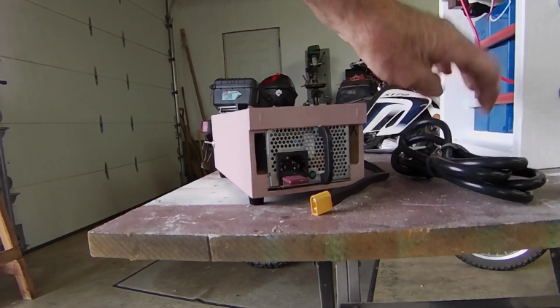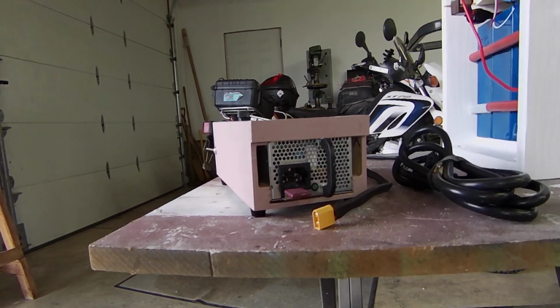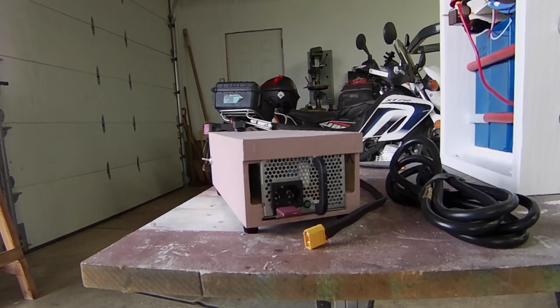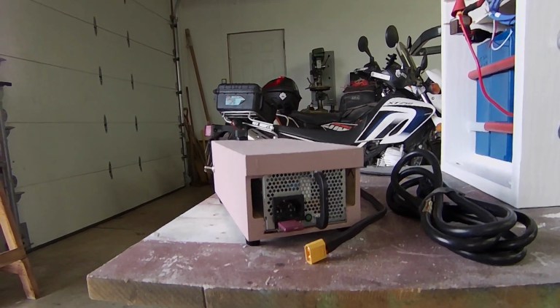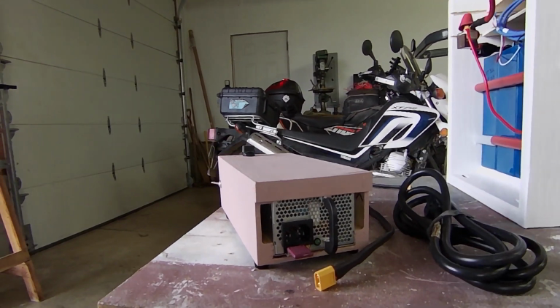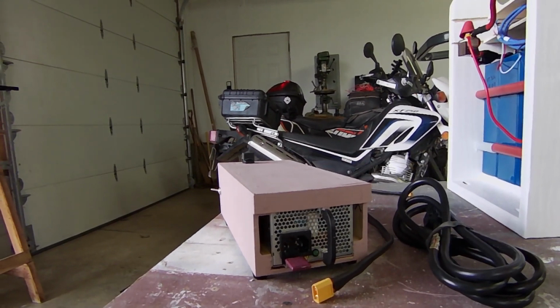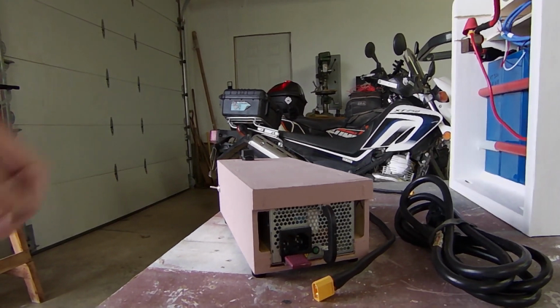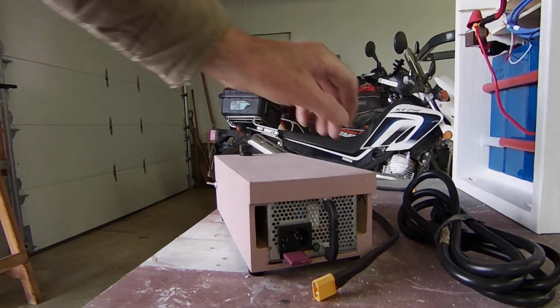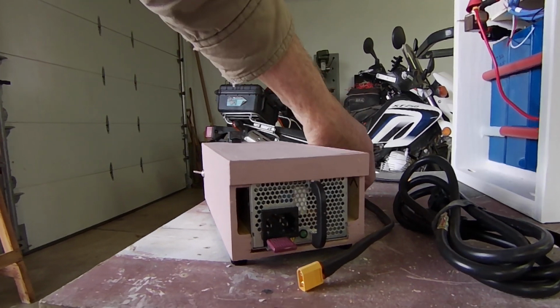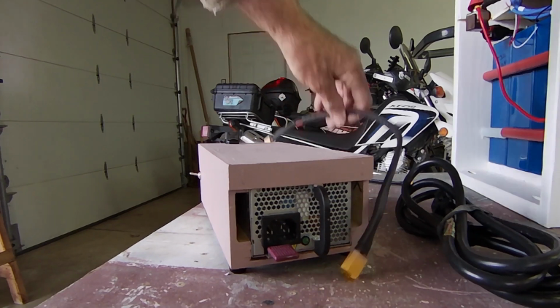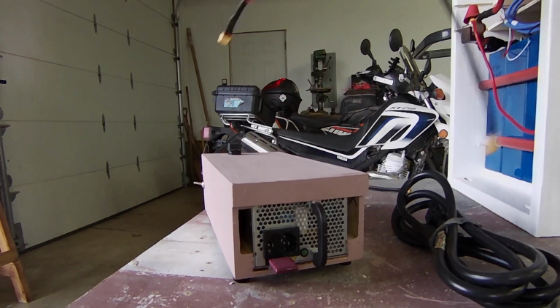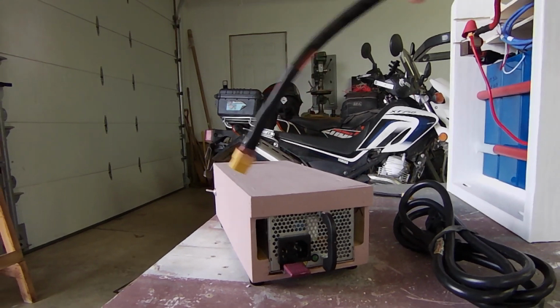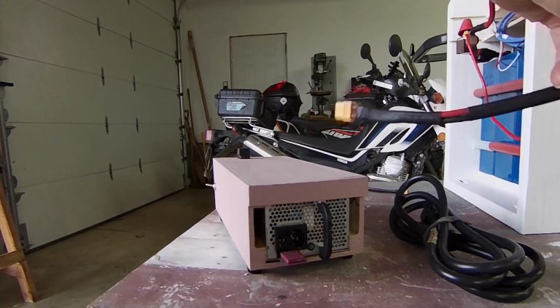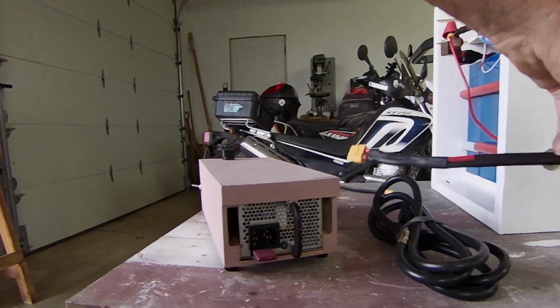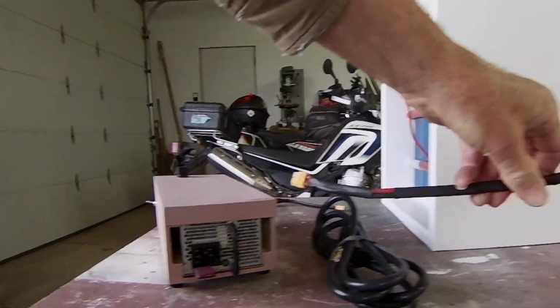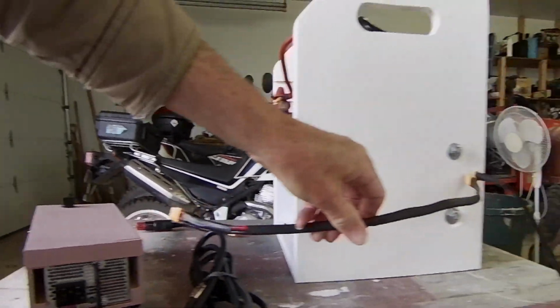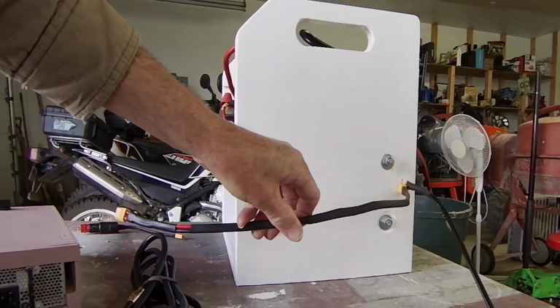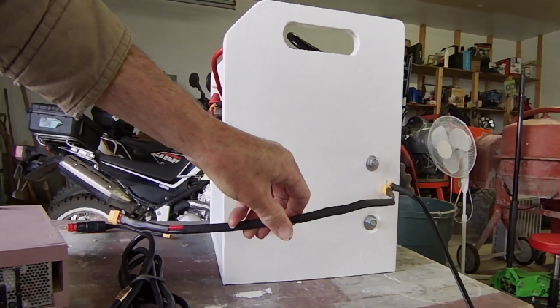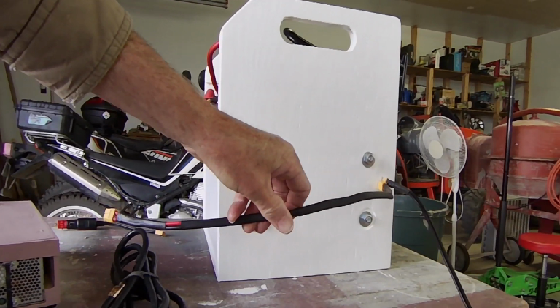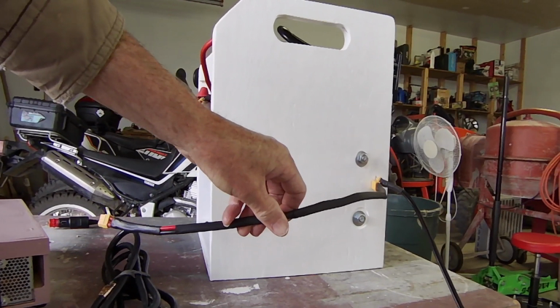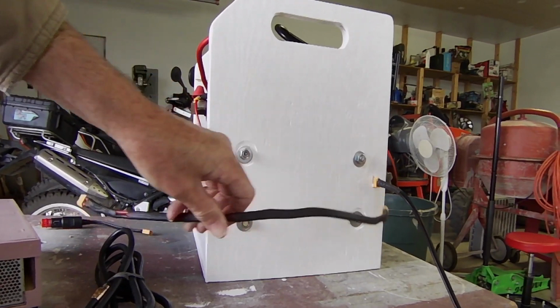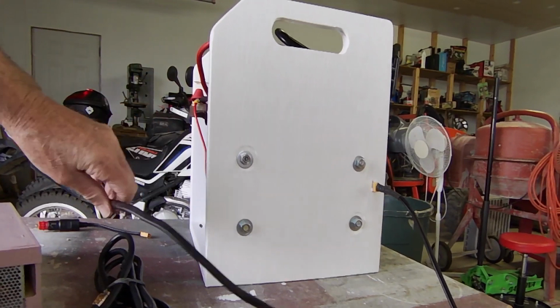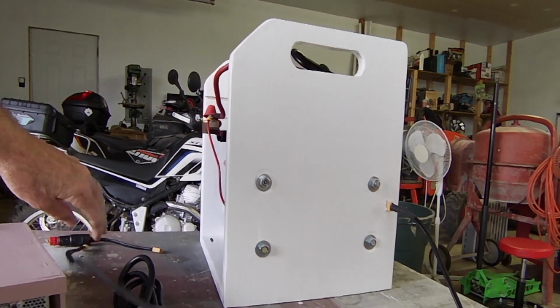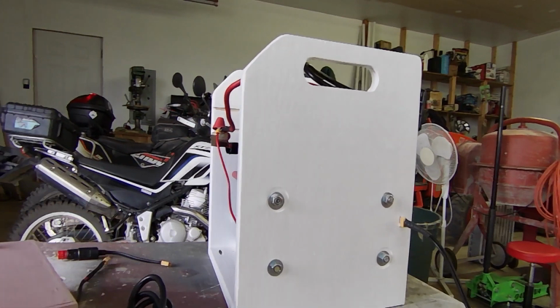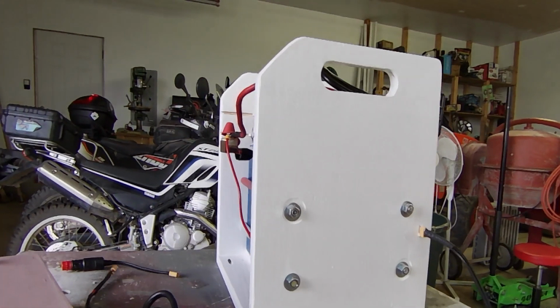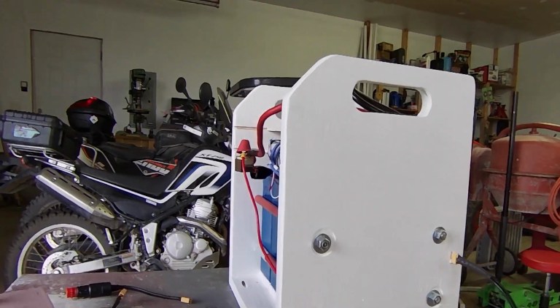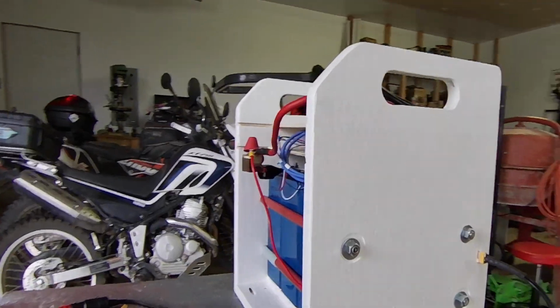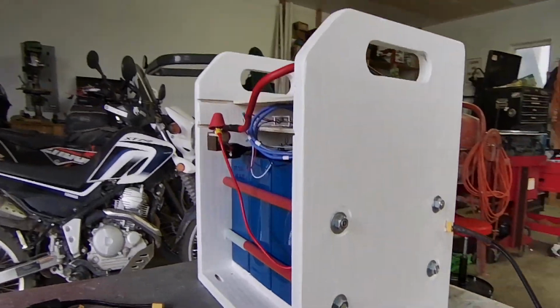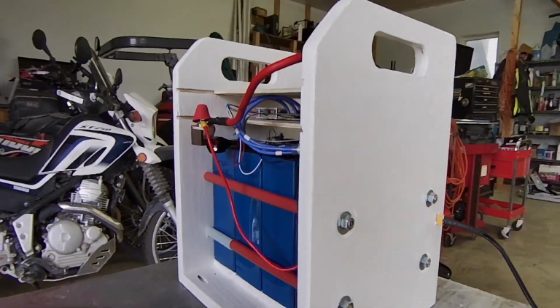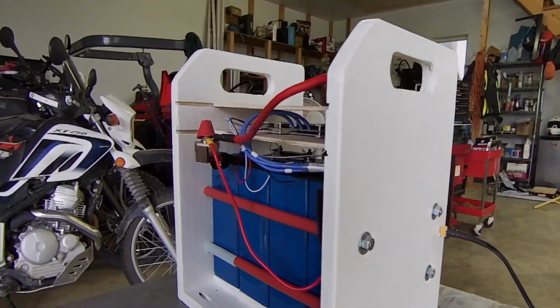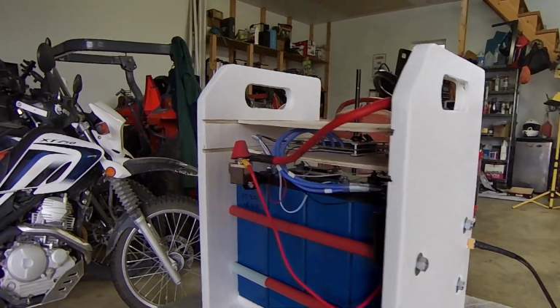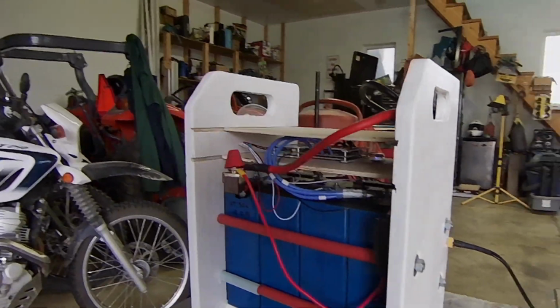This is the power cable that I plug directly into the battery through the Anderson connector, and I can charge that battery up to 60 amps with that power unit.